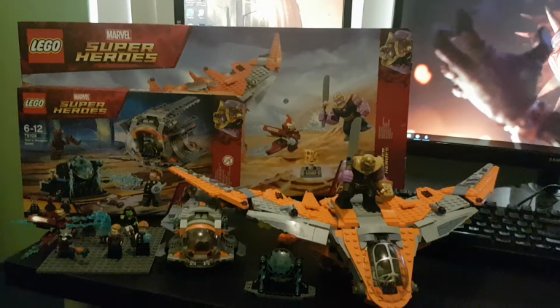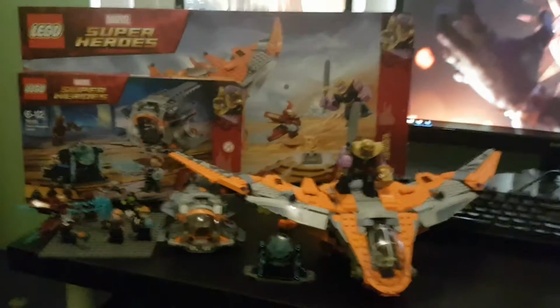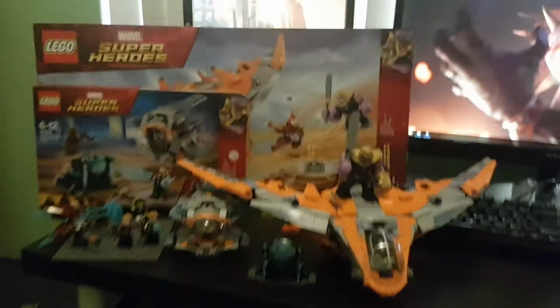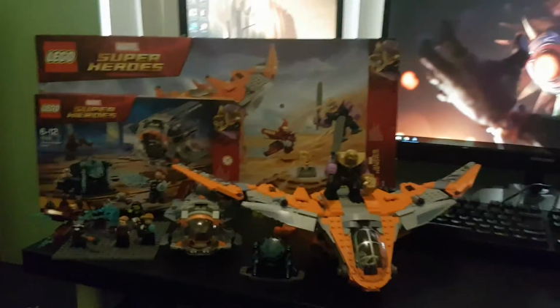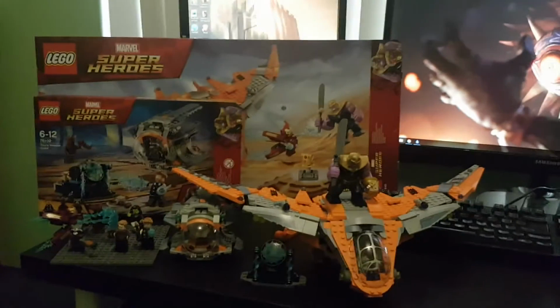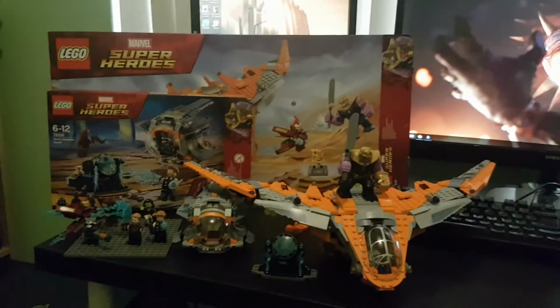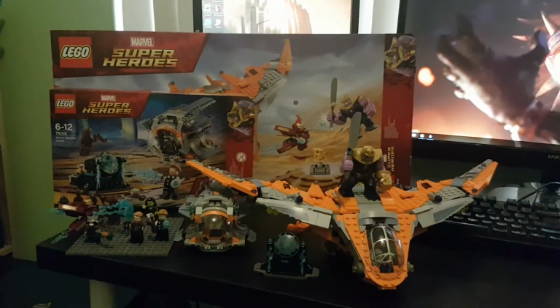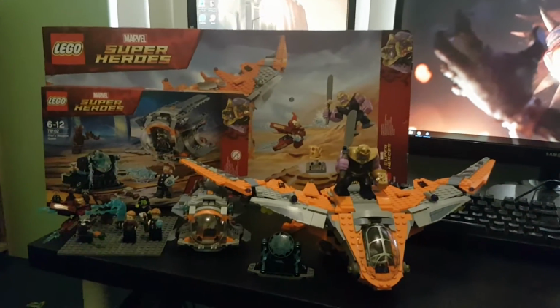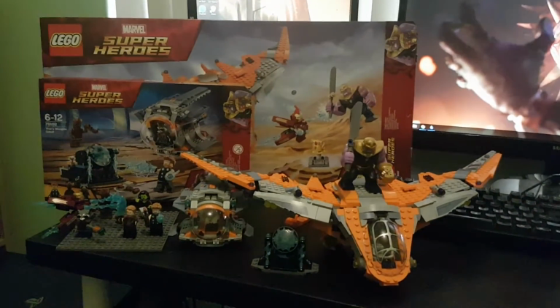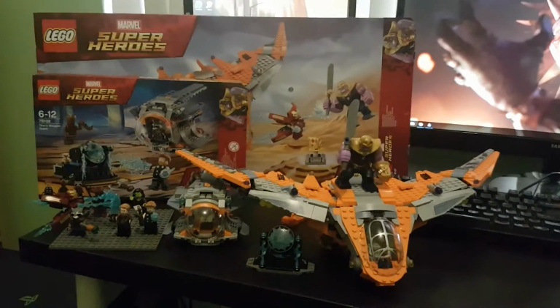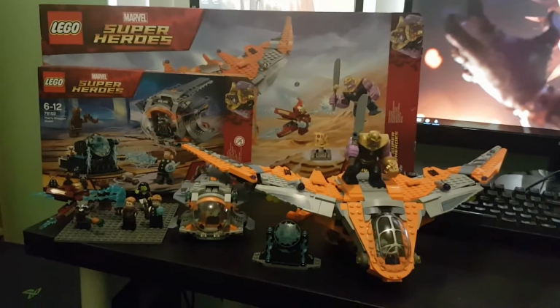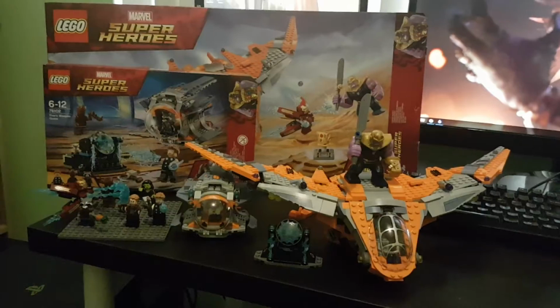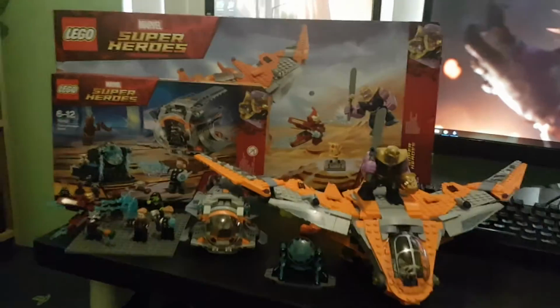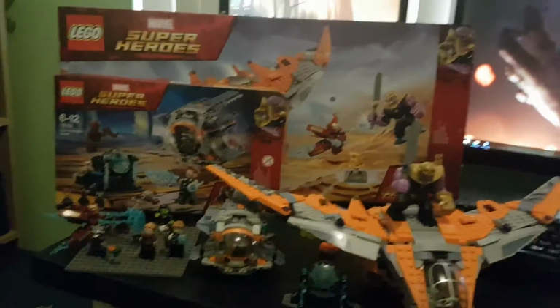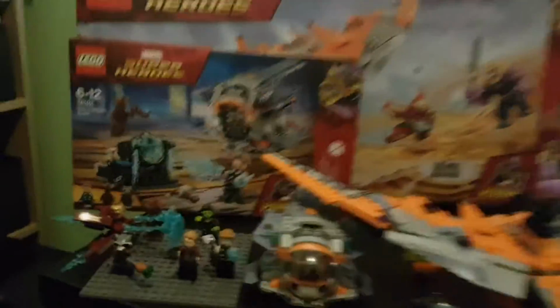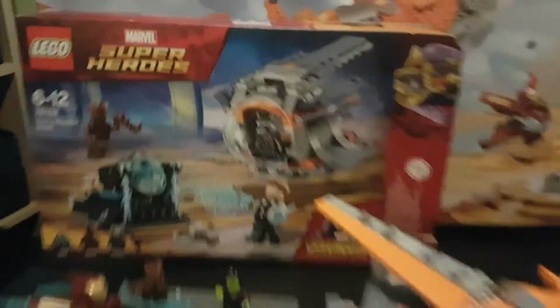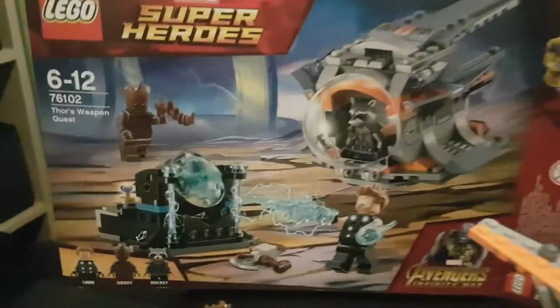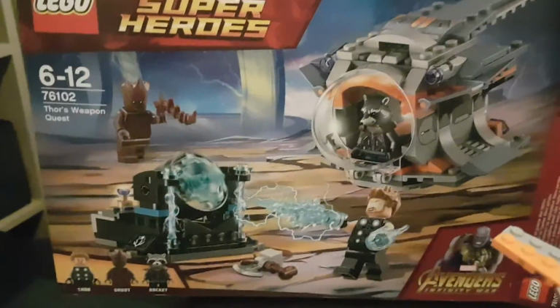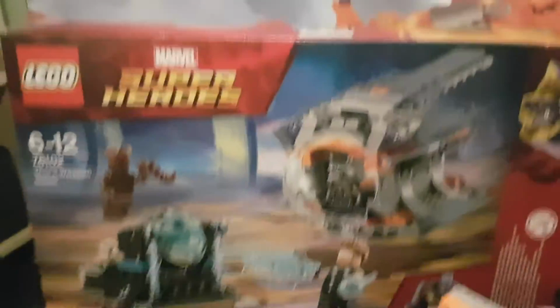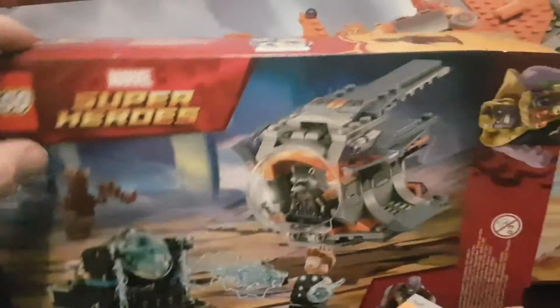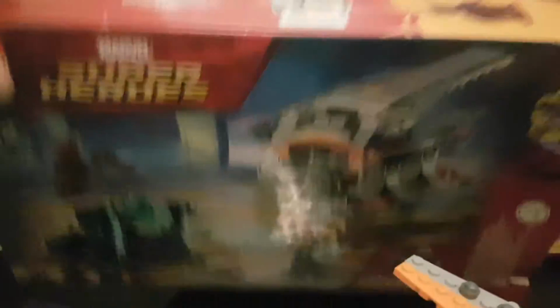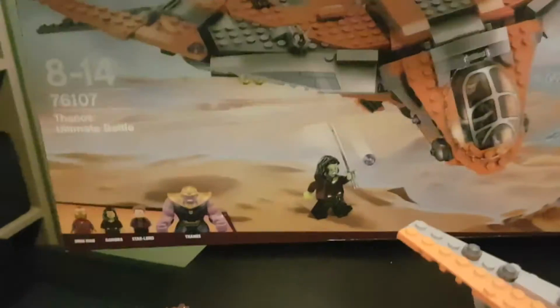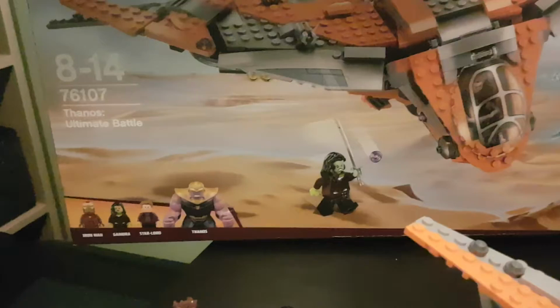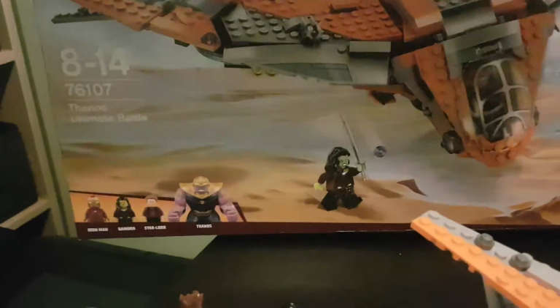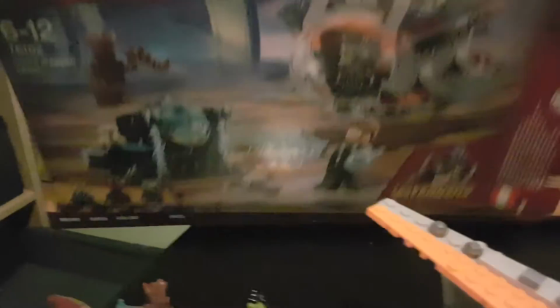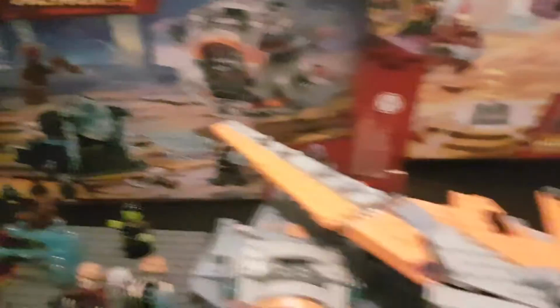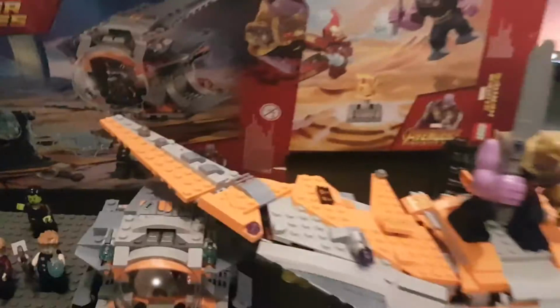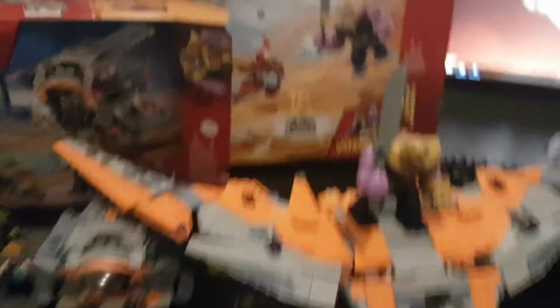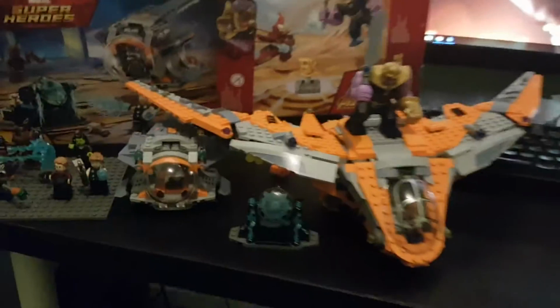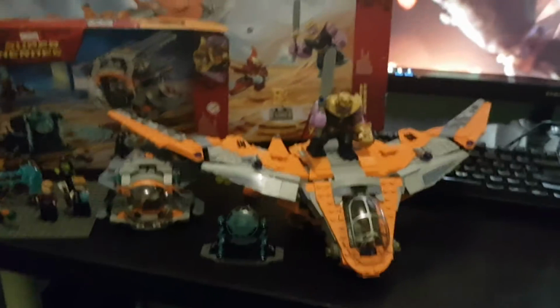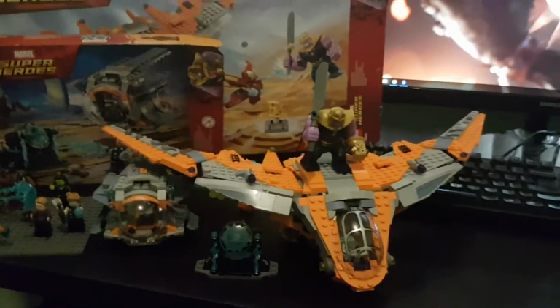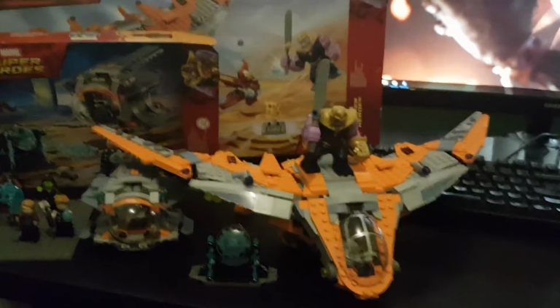Hi guys, welcome back. I thought we'd have a look at Marvel Super Heroes Avengers Infinity Wars: Thor's Weapon Quest and Thanos's Ultimate Battle — two of the four sets that came out for the new Infinity War.